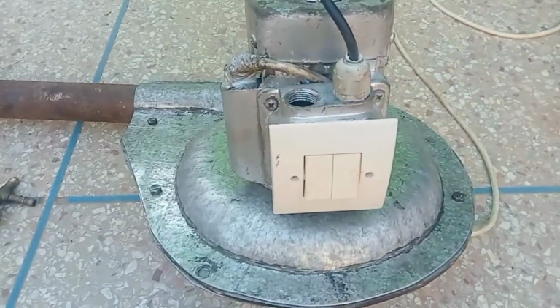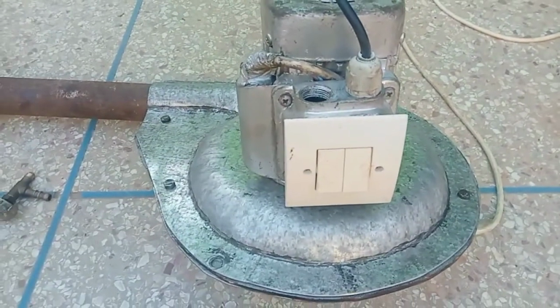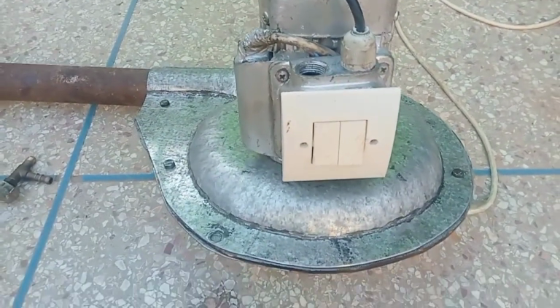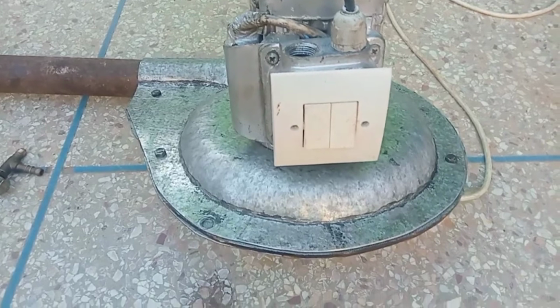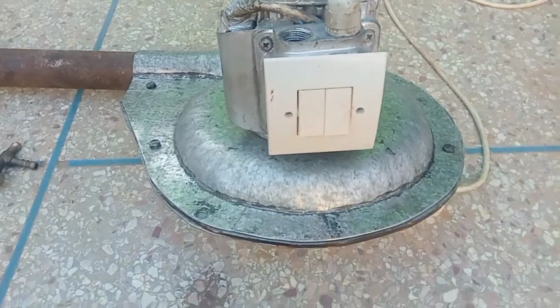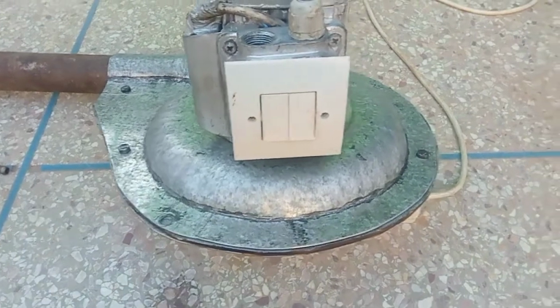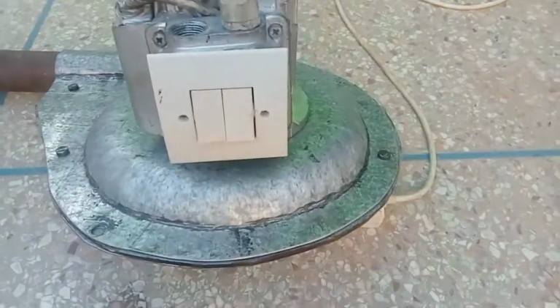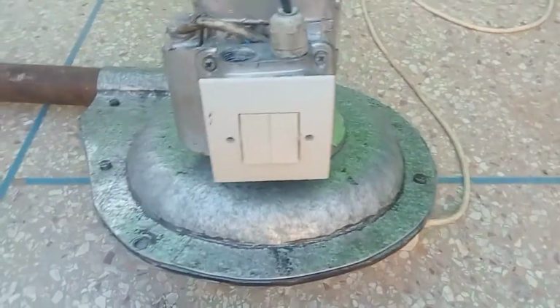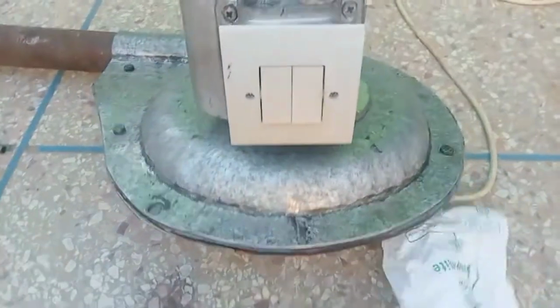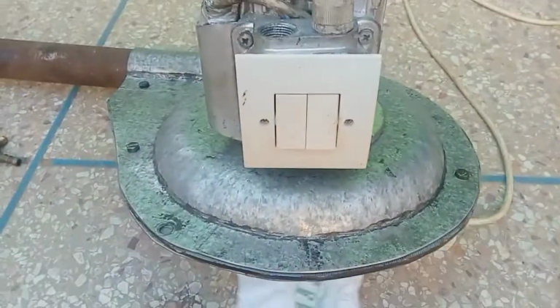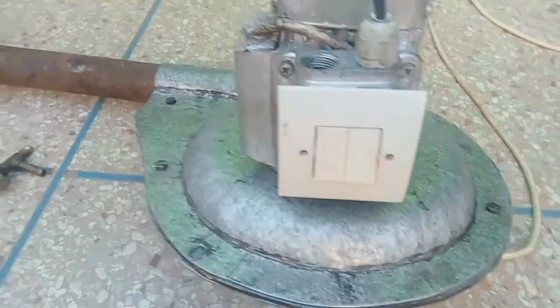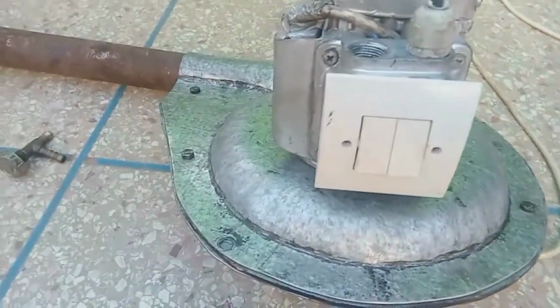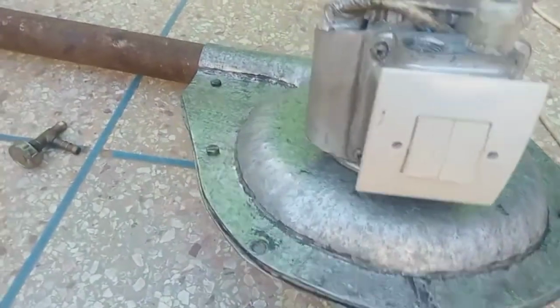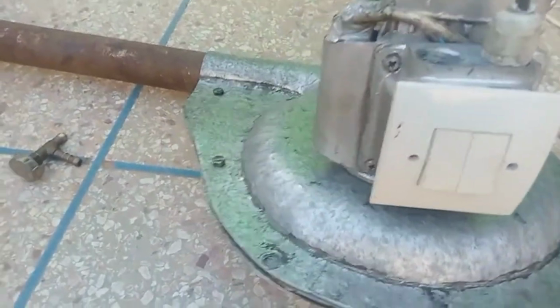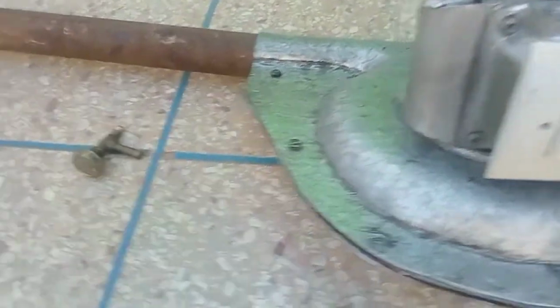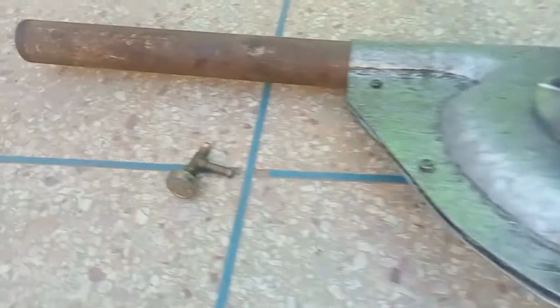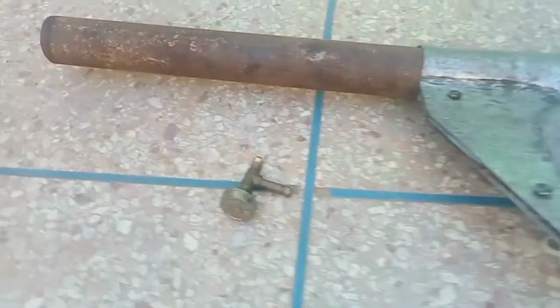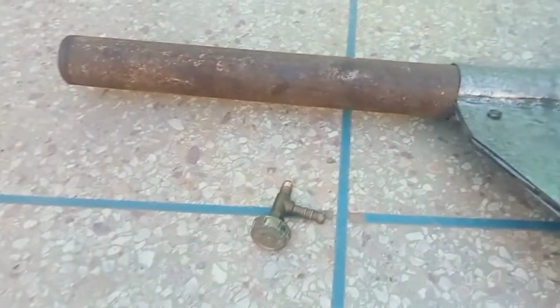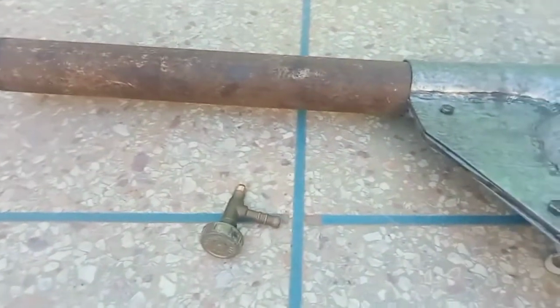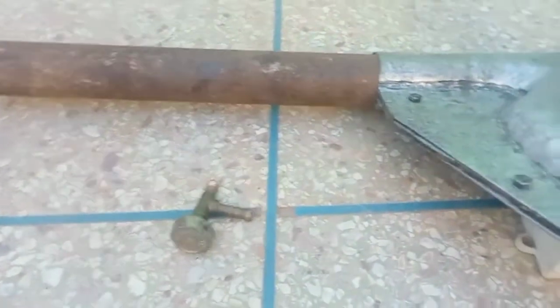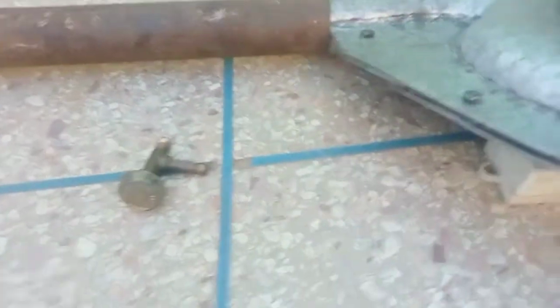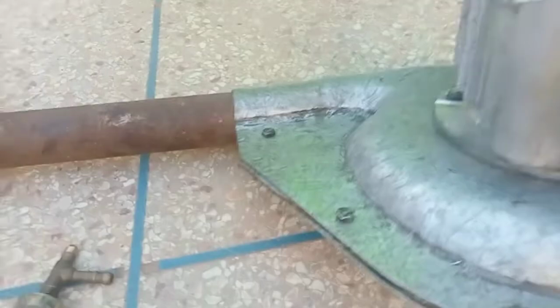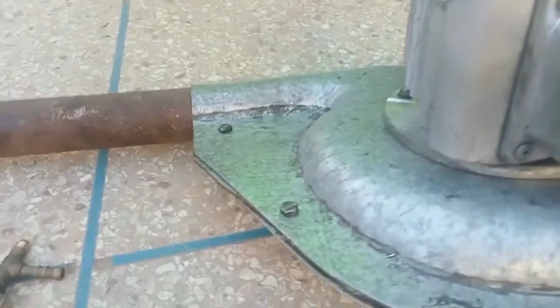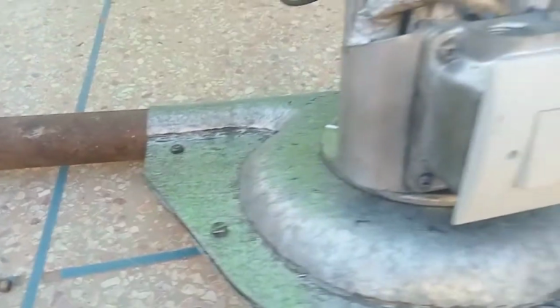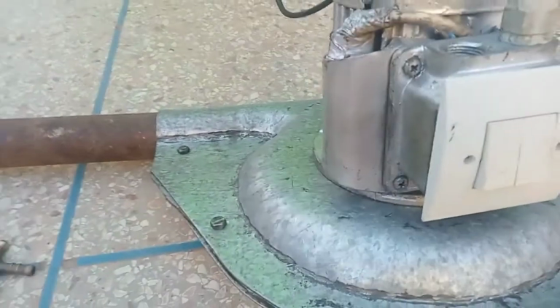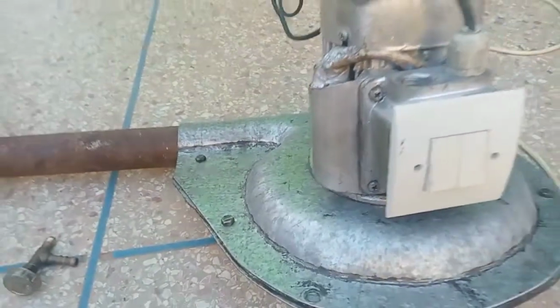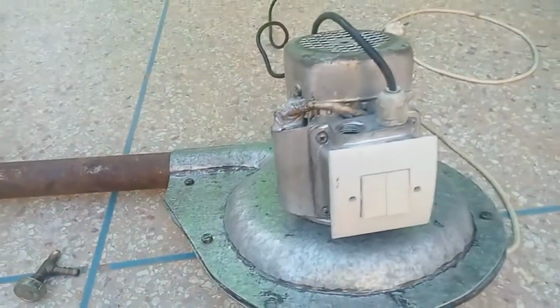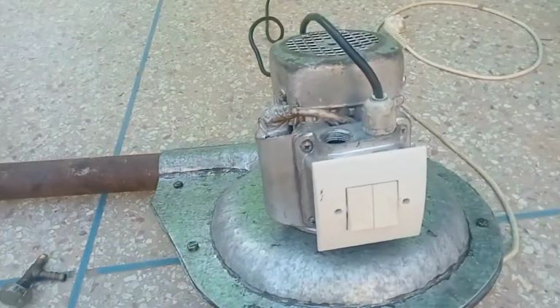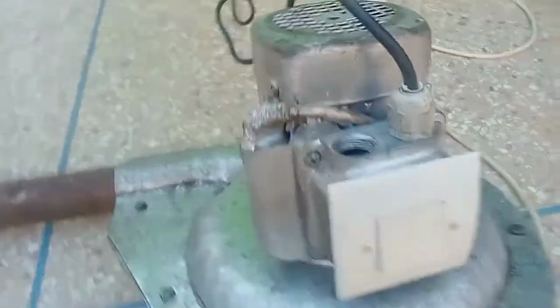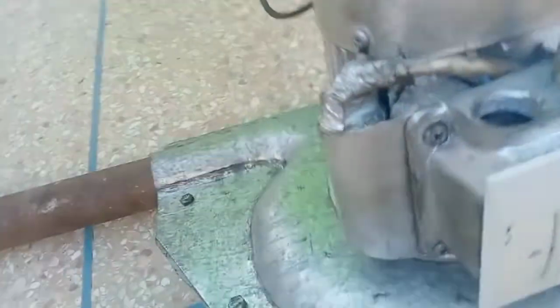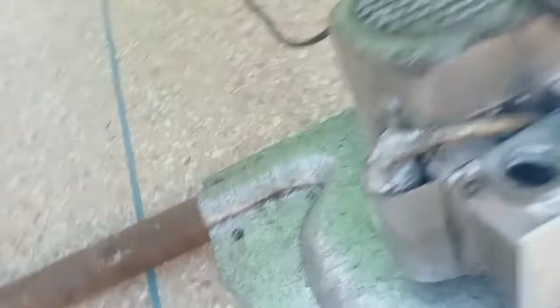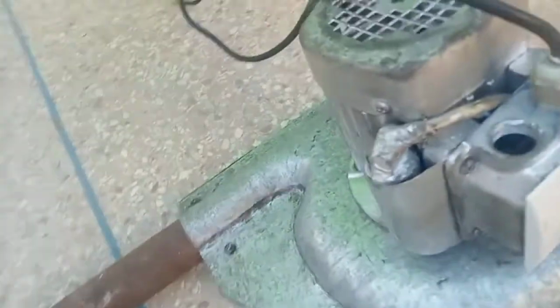However, the melting point of gold depends on the weight of the gold as well as its purity. Thus, the purer the gold, the lower the temperature needed to melt it. This is why gold alloys need a high melting temperature.